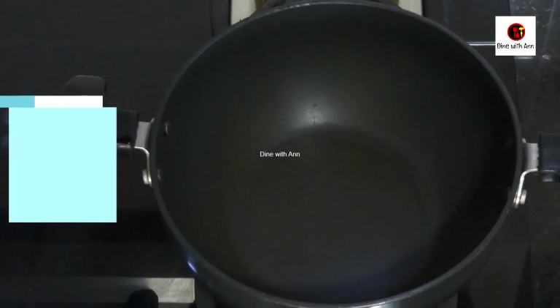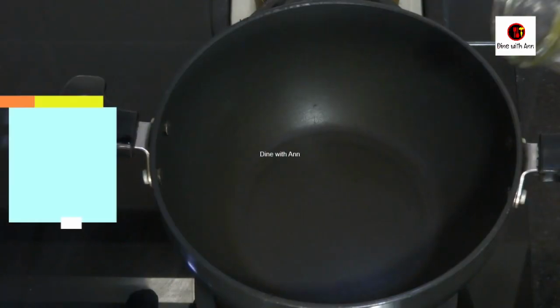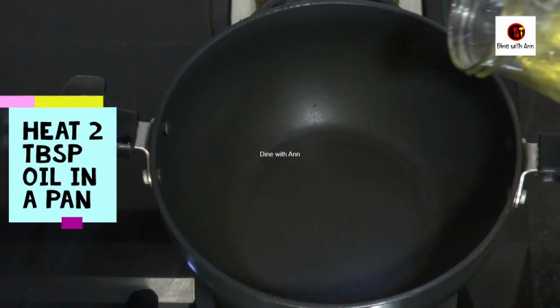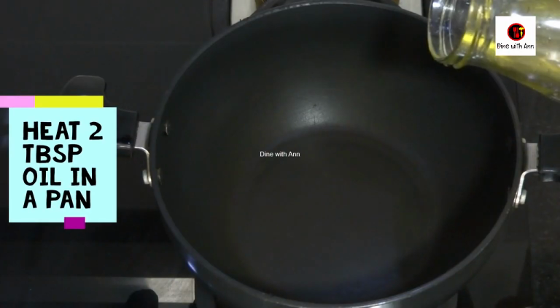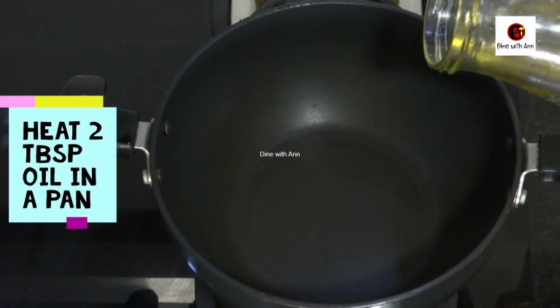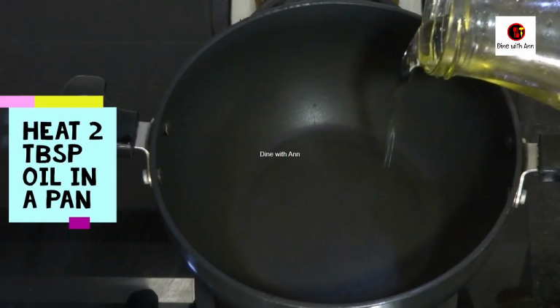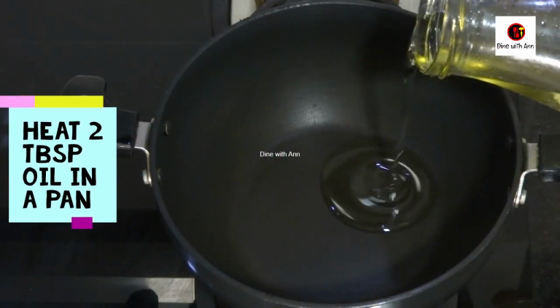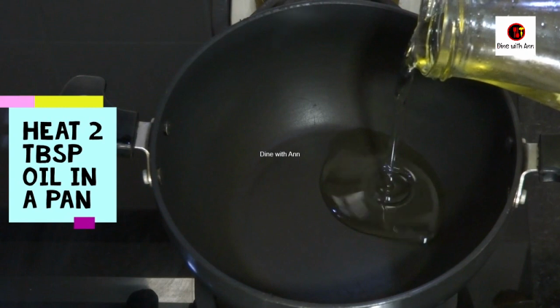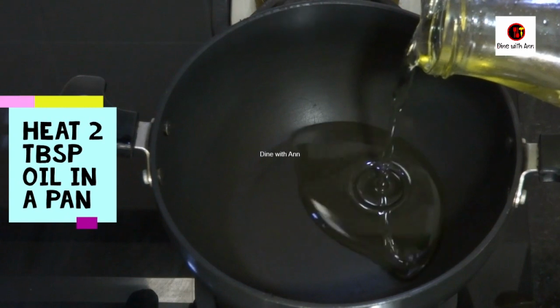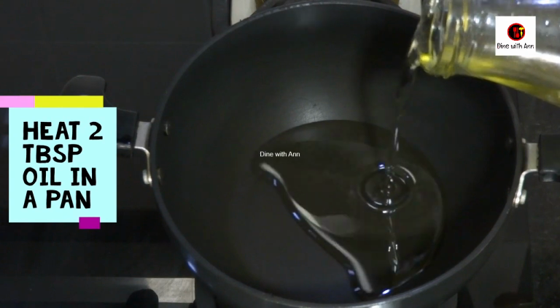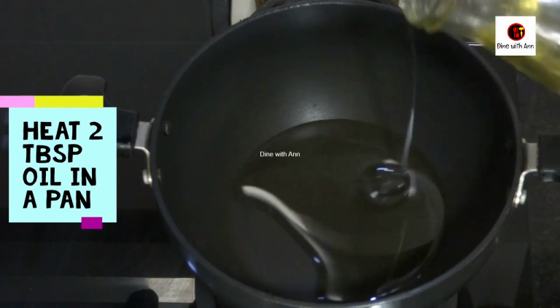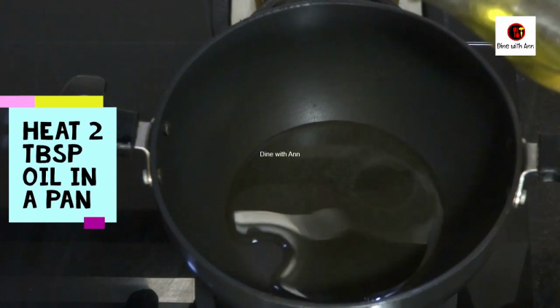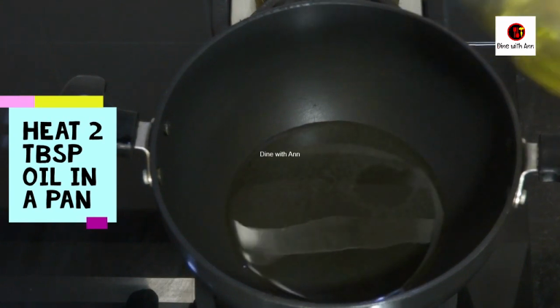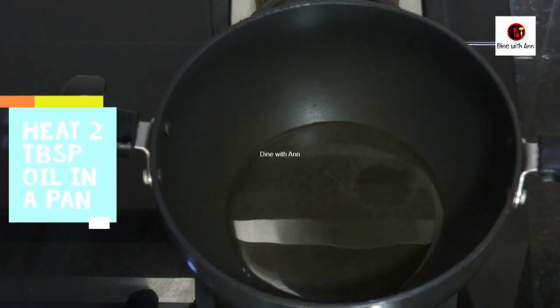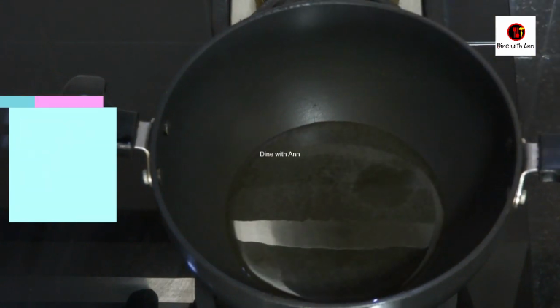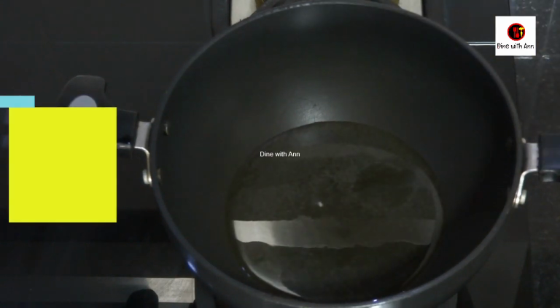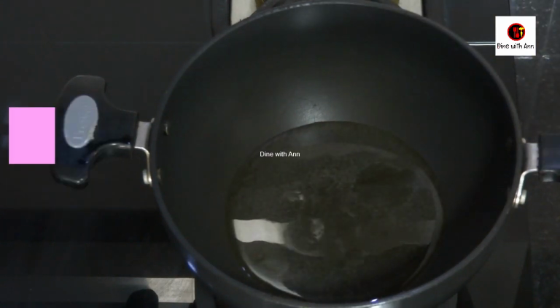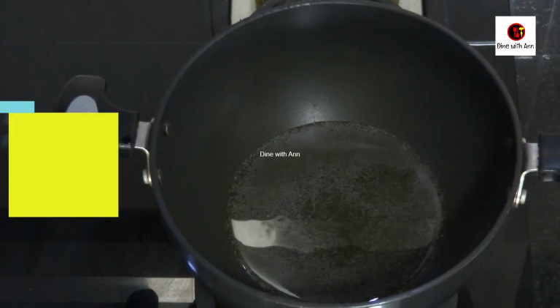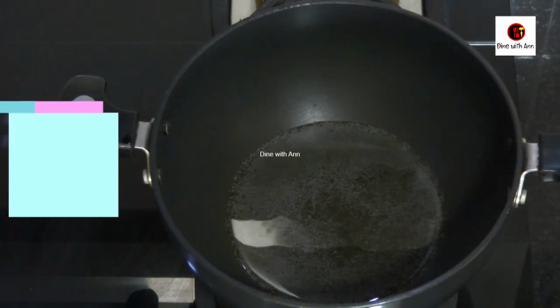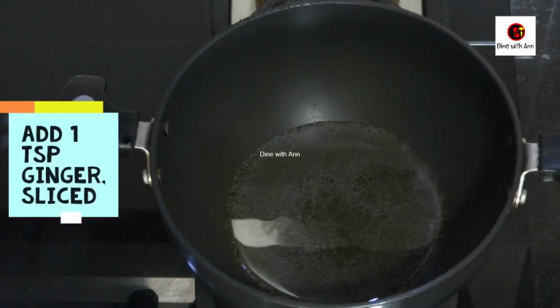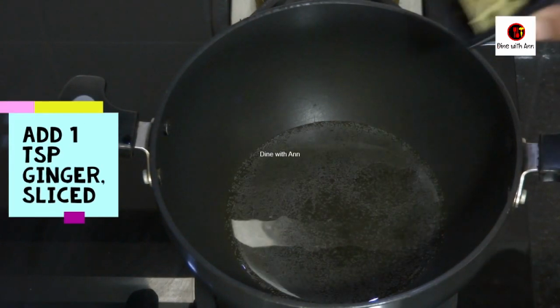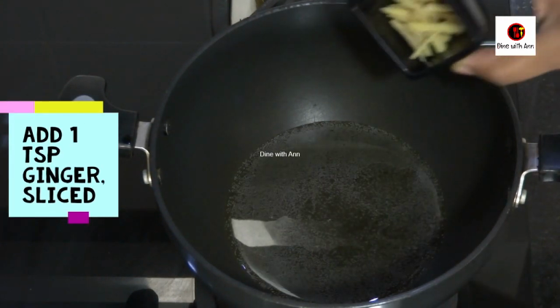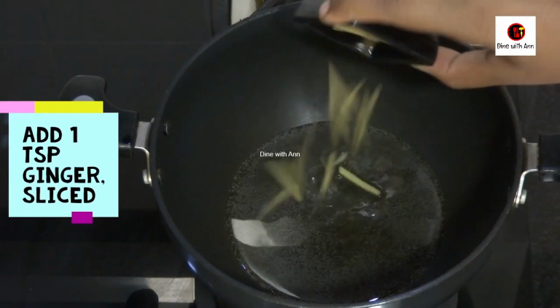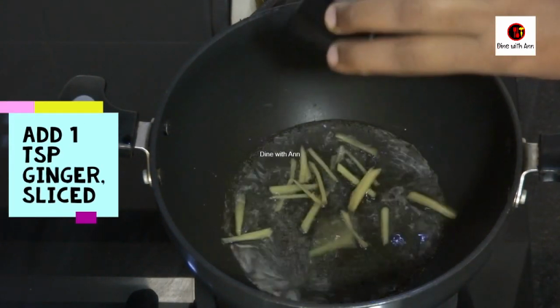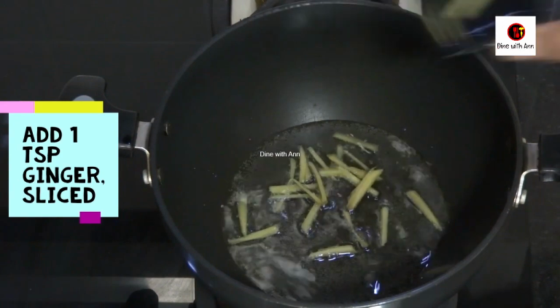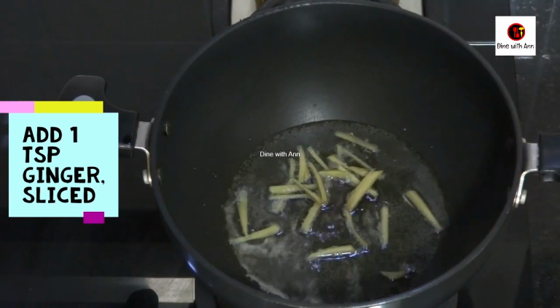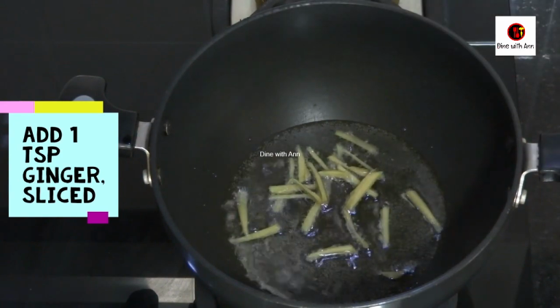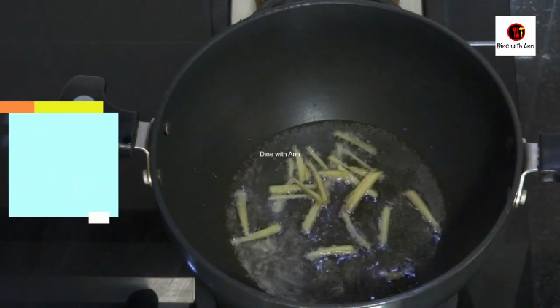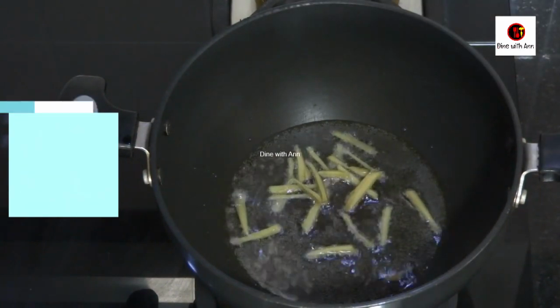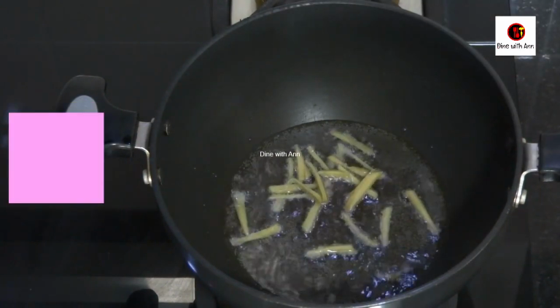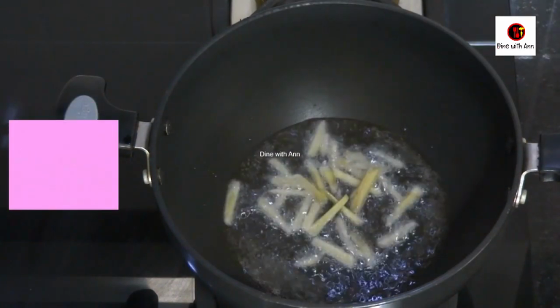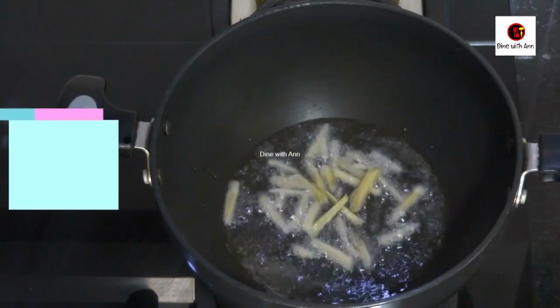I am going to add 2 tablespoons of vegetable oil in a pan. I am going to add some oil. I am going to add 1 teaspoon of ginger.